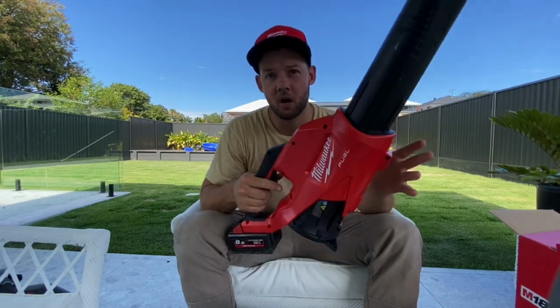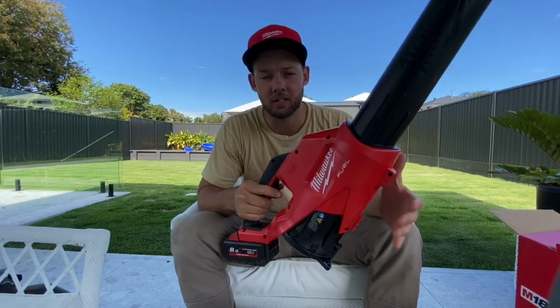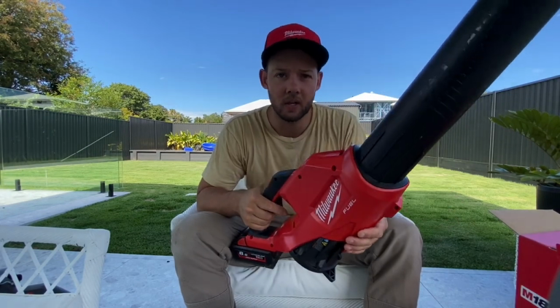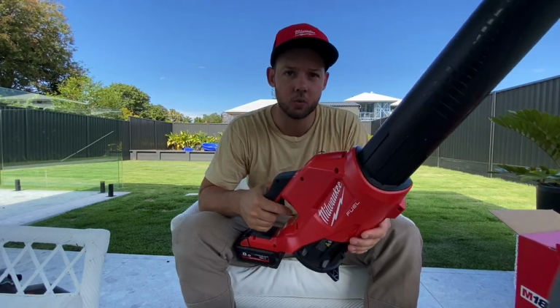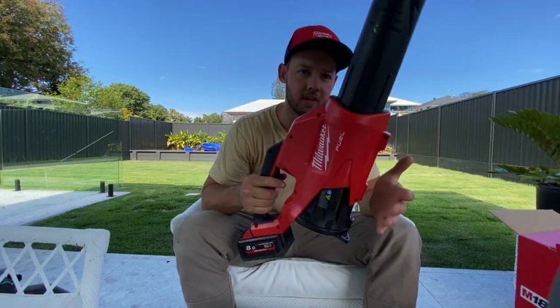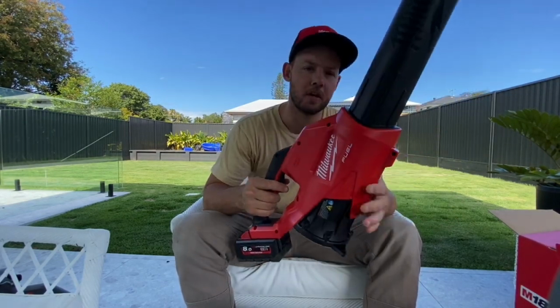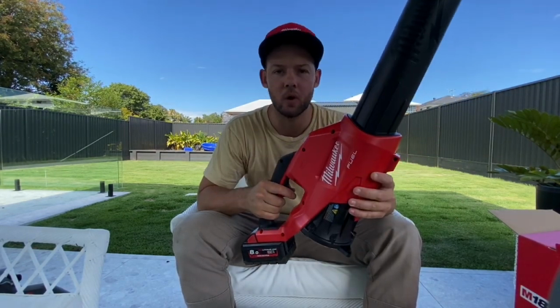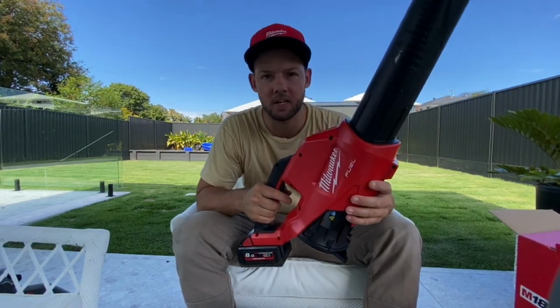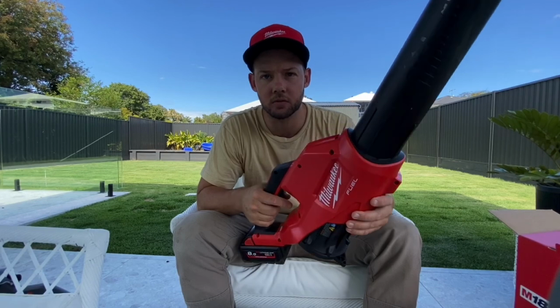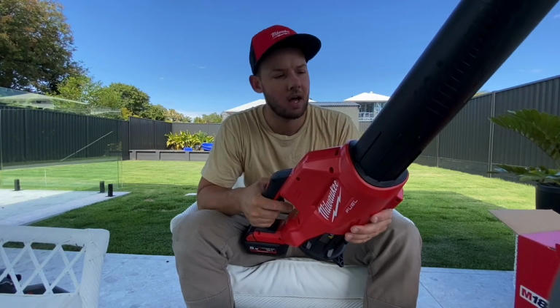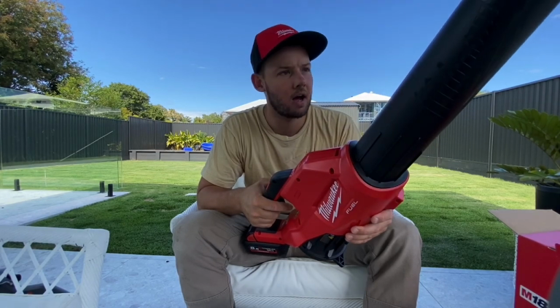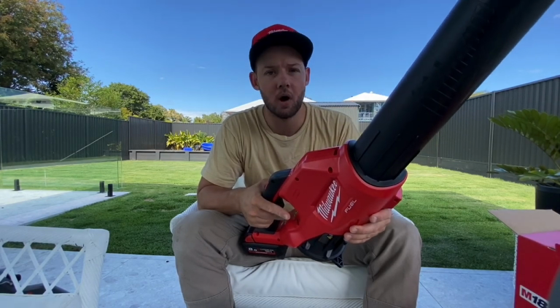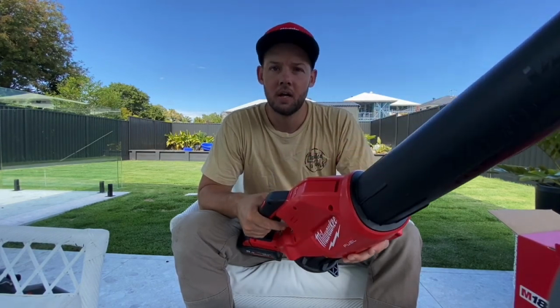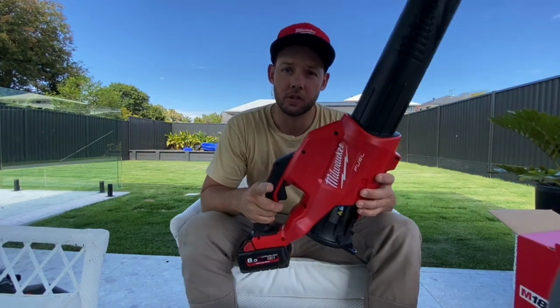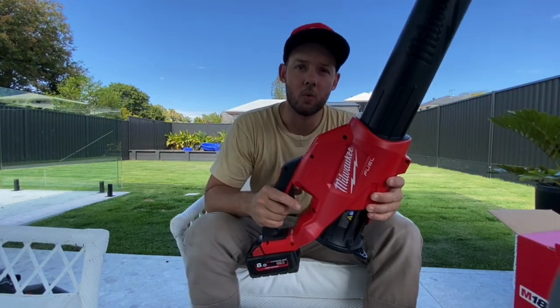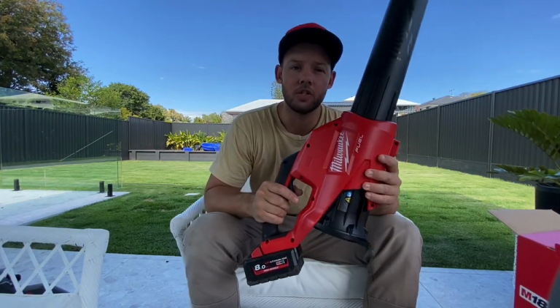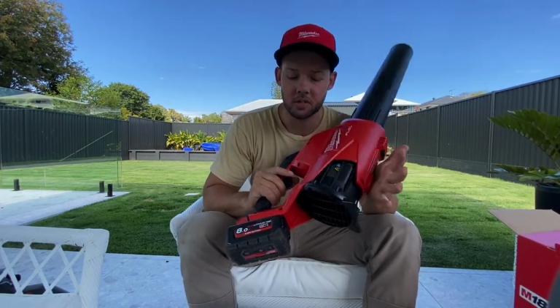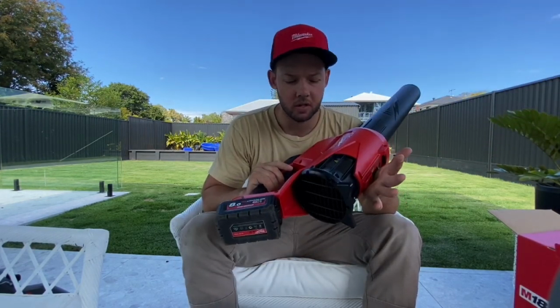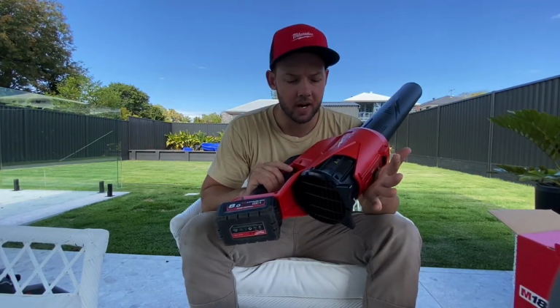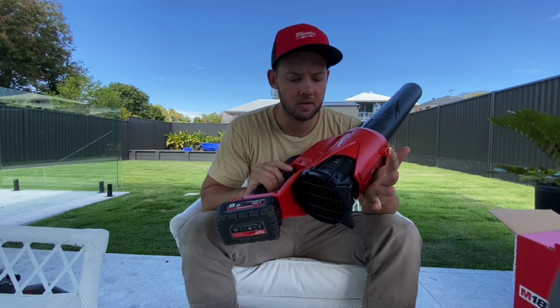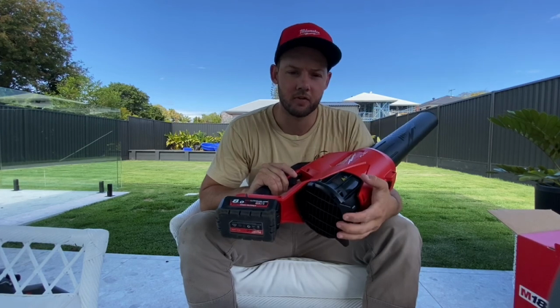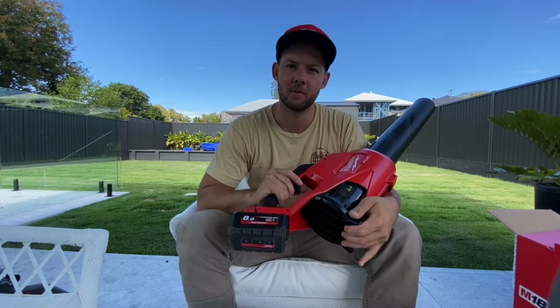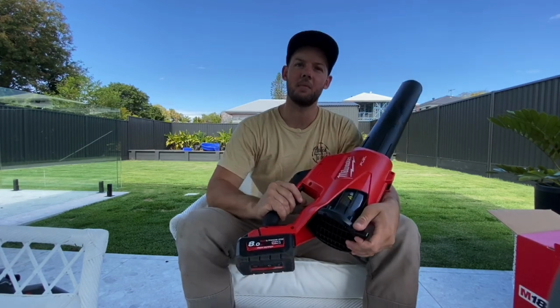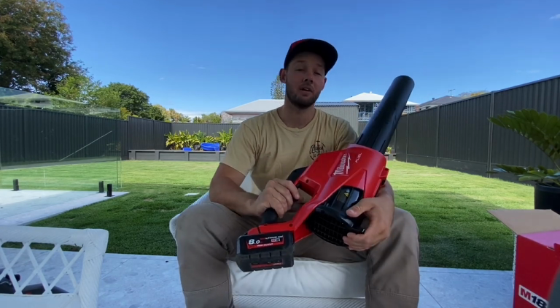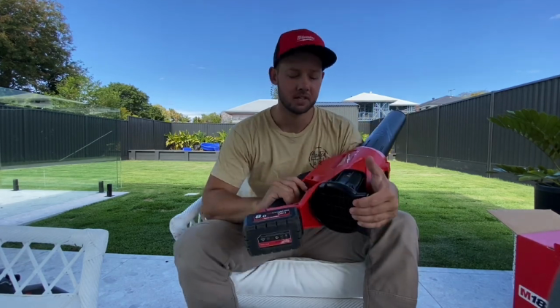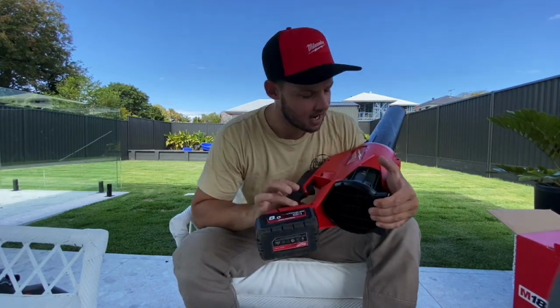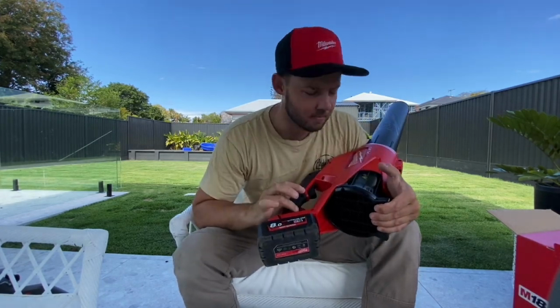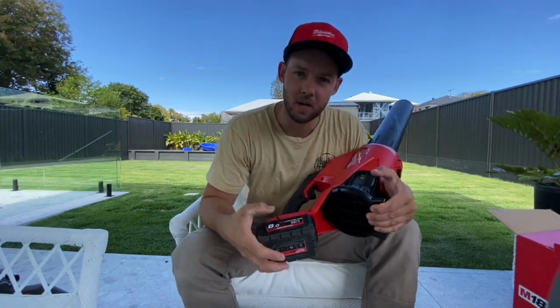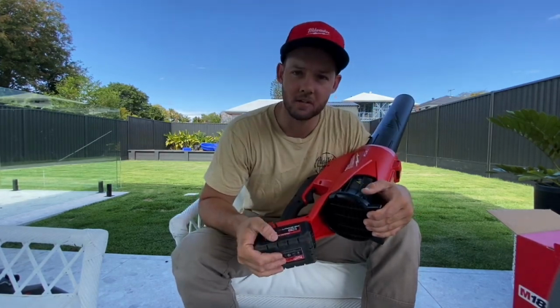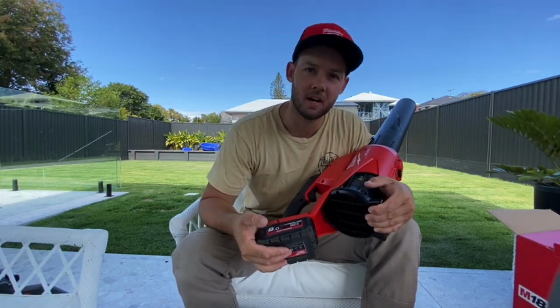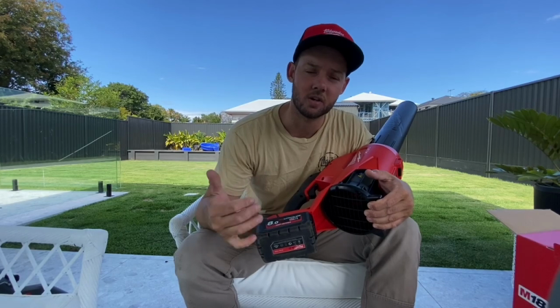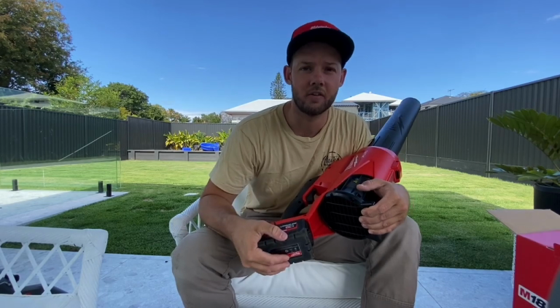Let me know in the comments what you think of the Milwaukee 18 volt blower. Also let me know what blowers you're using and what you recommend for other people that may be looking. Thanks guys, have a great one.